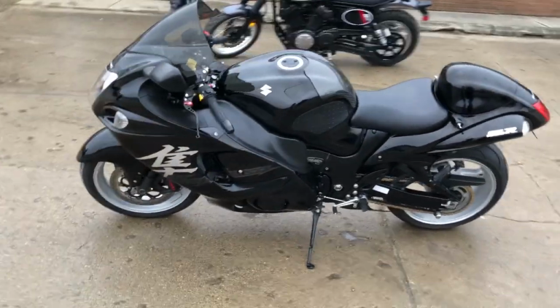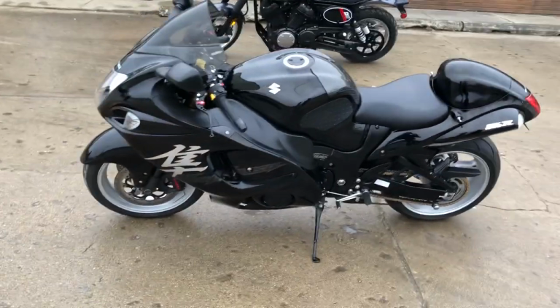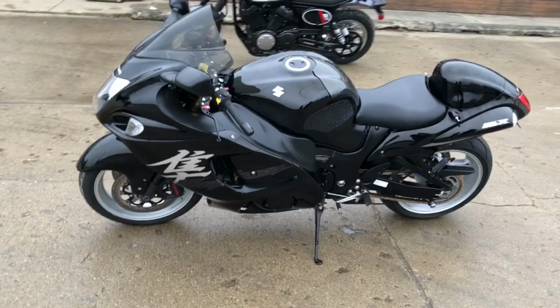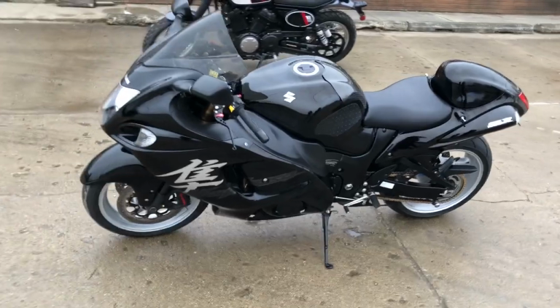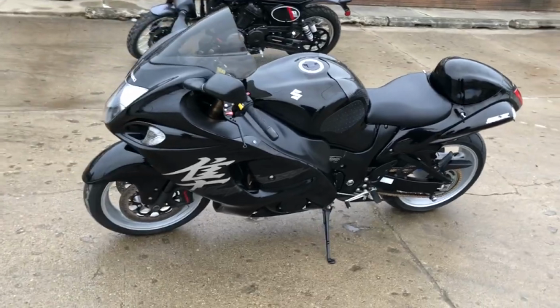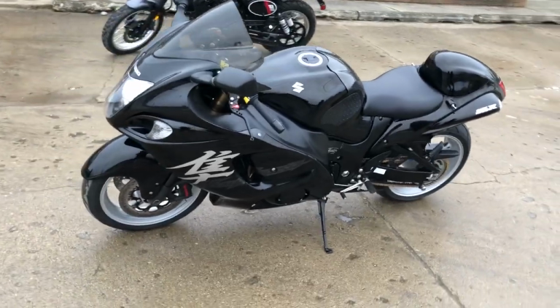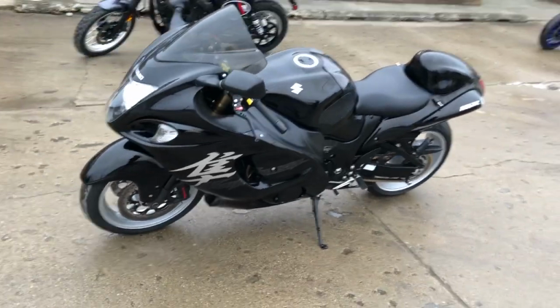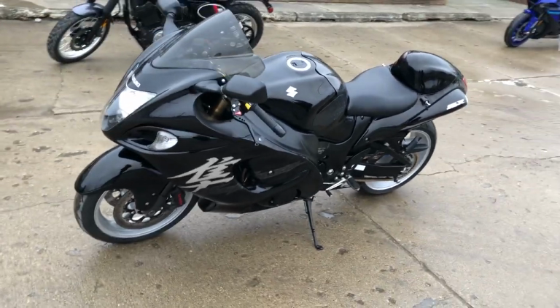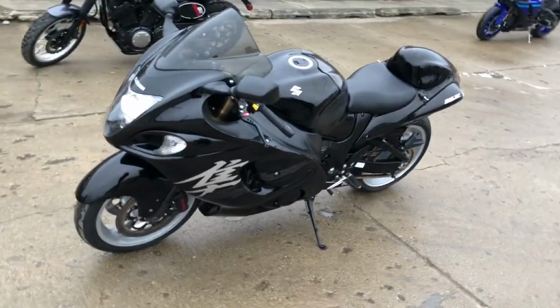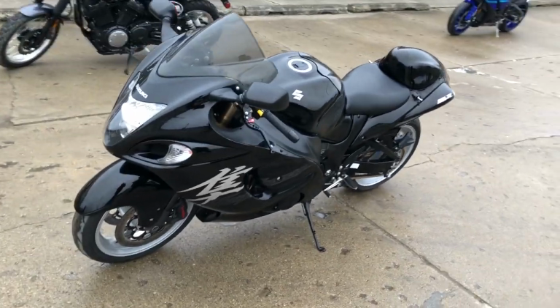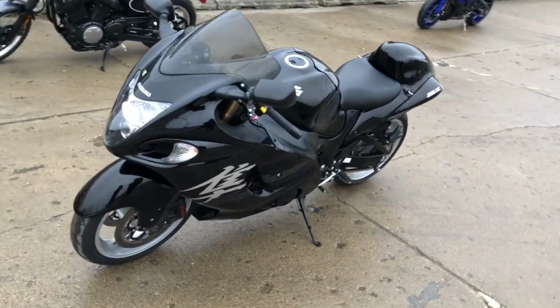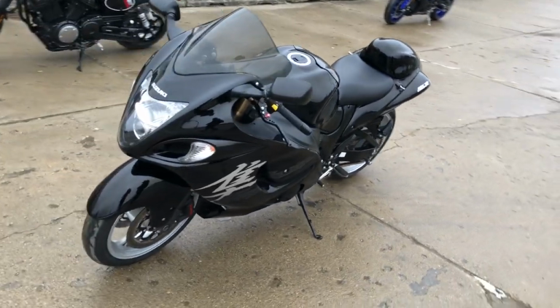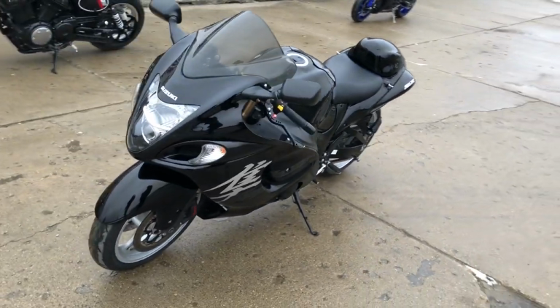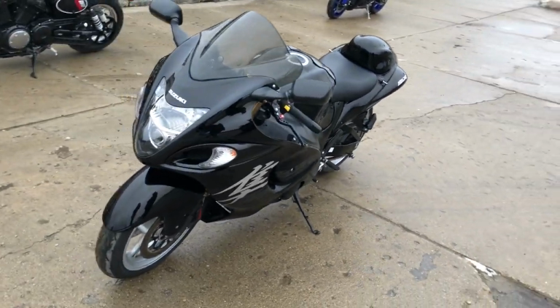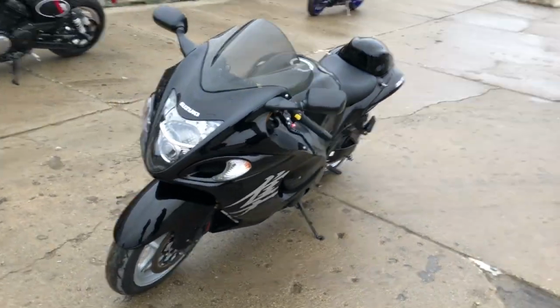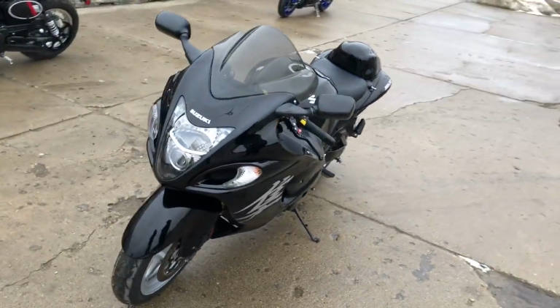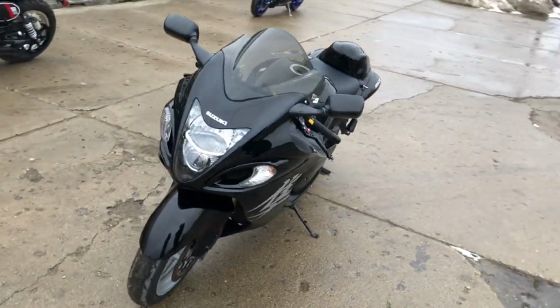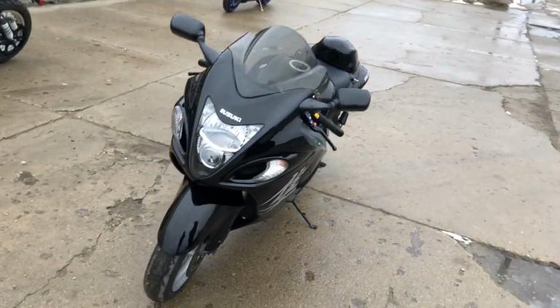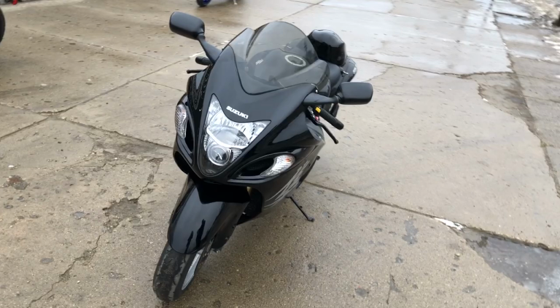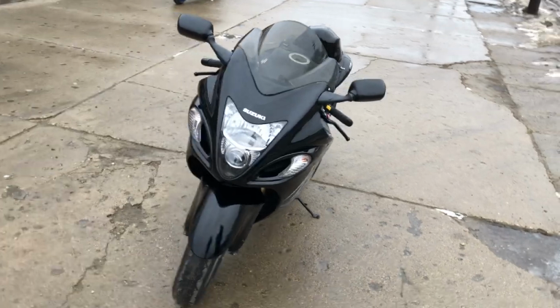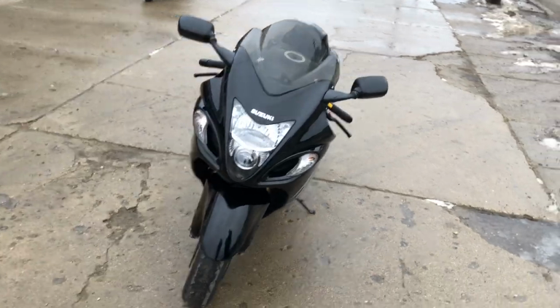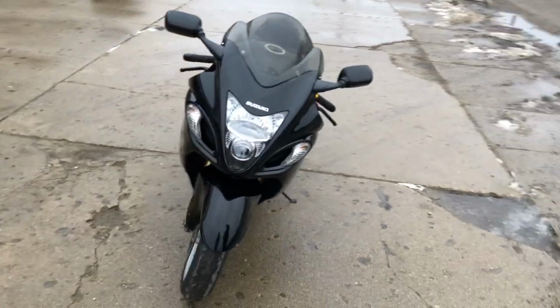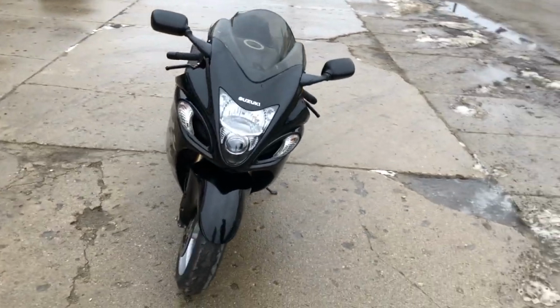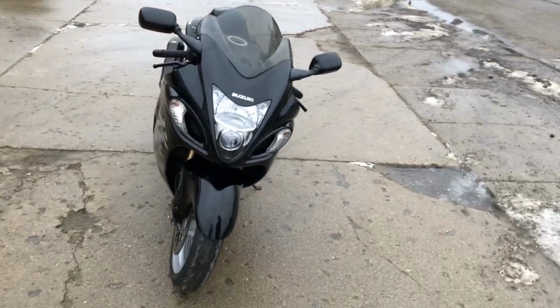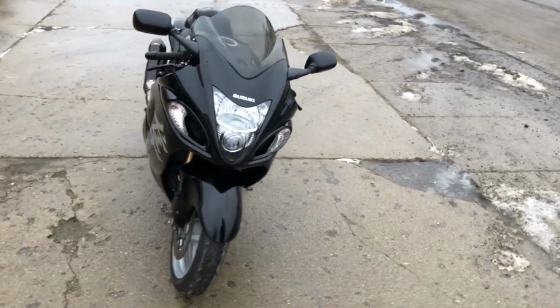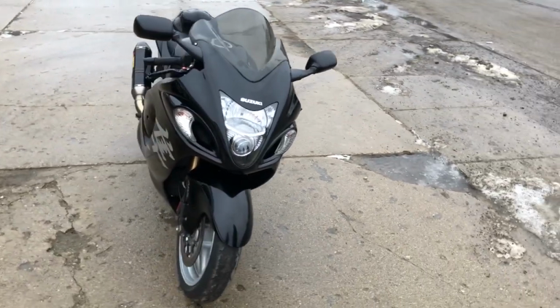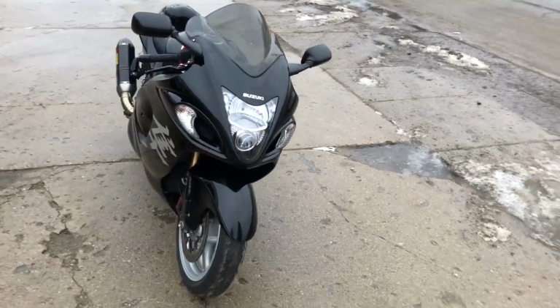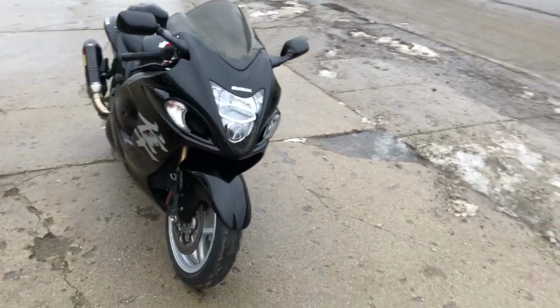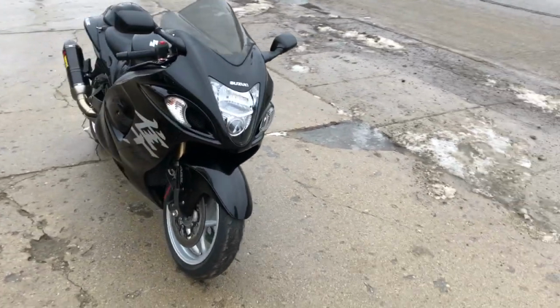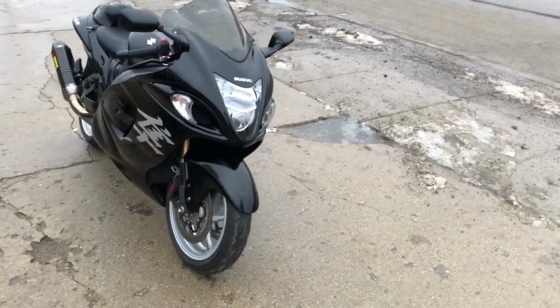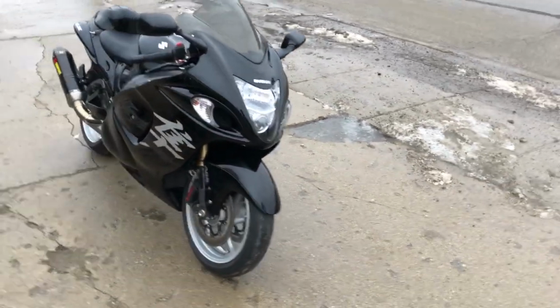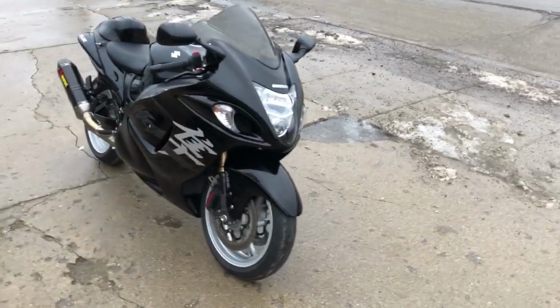One mean machine here guys, don't miss it. That's a 2019 Busa, only $12,999. Give us a call, we'll get it done: 810-648-9500.